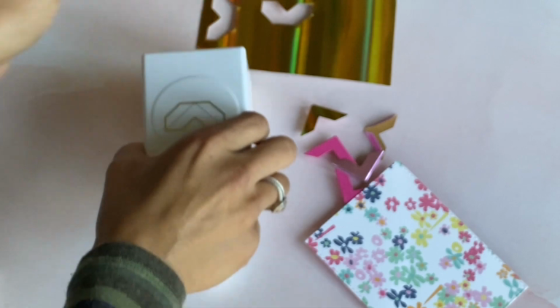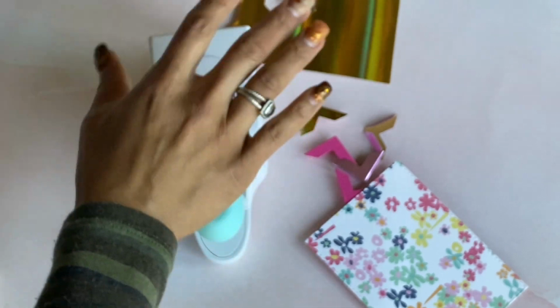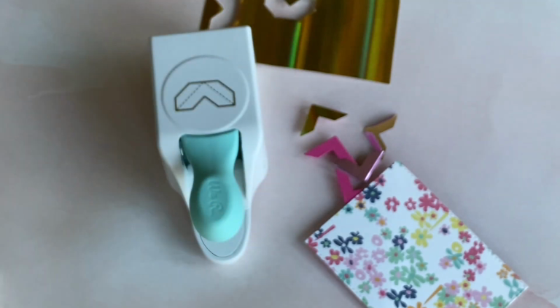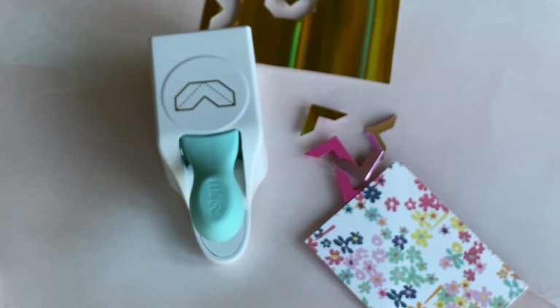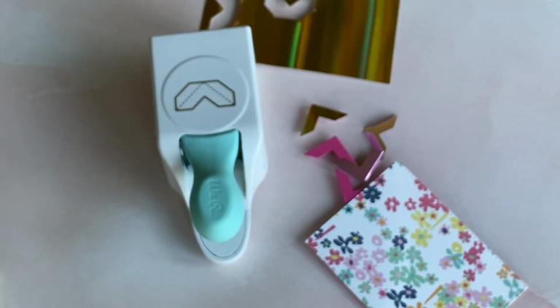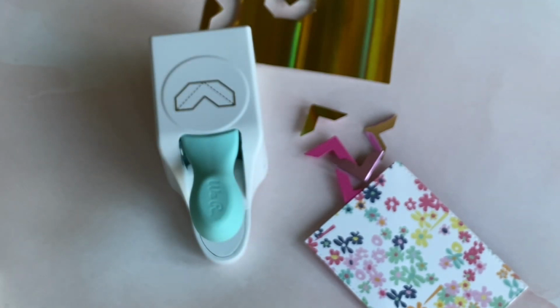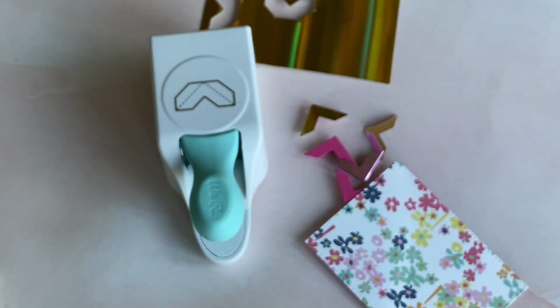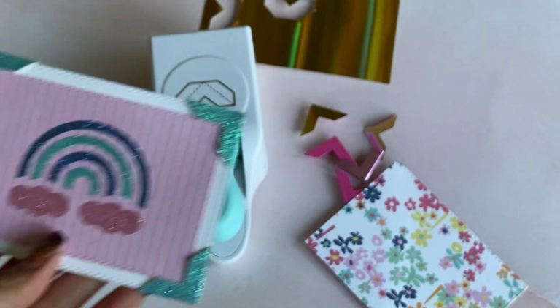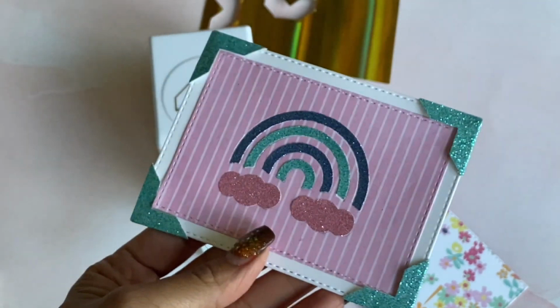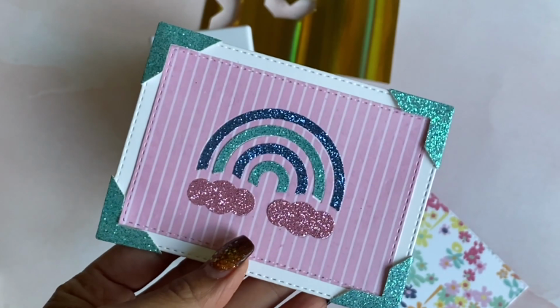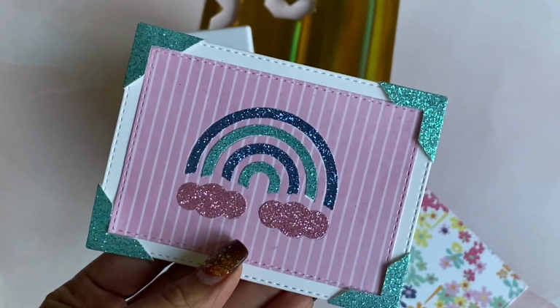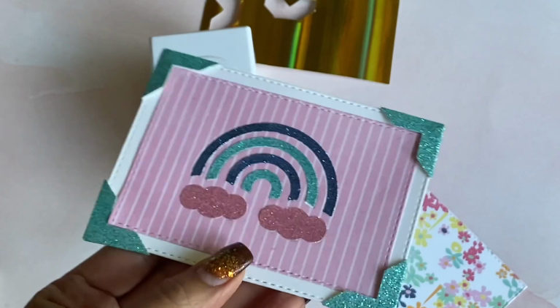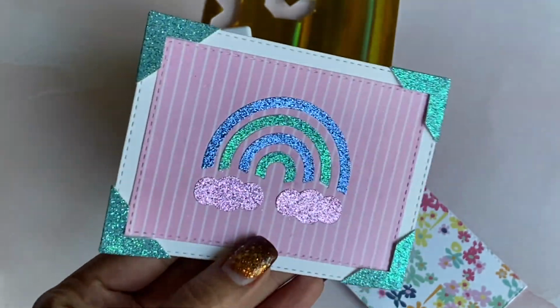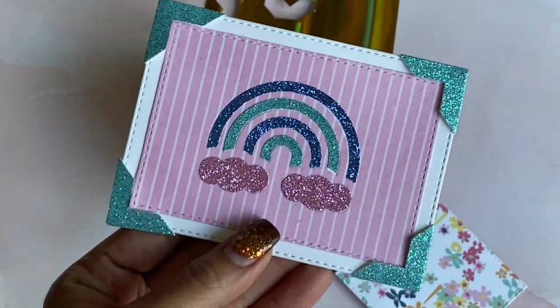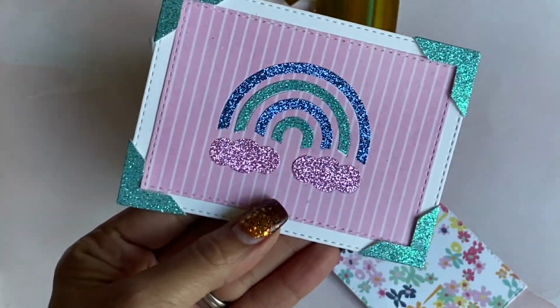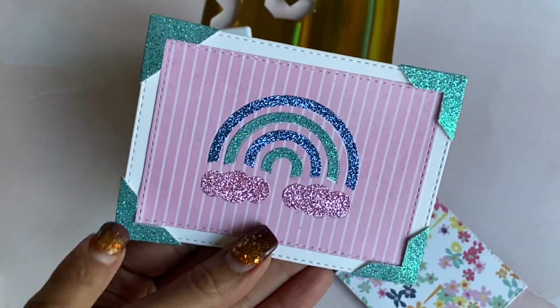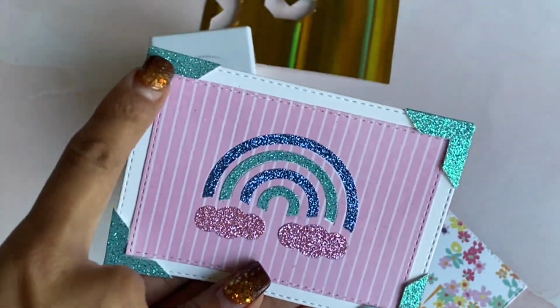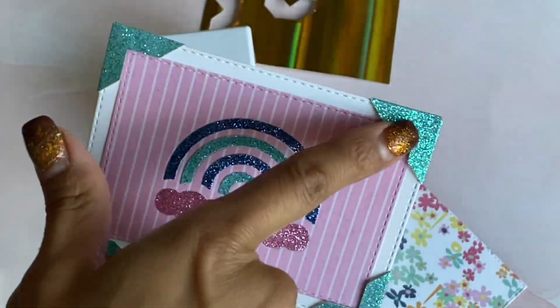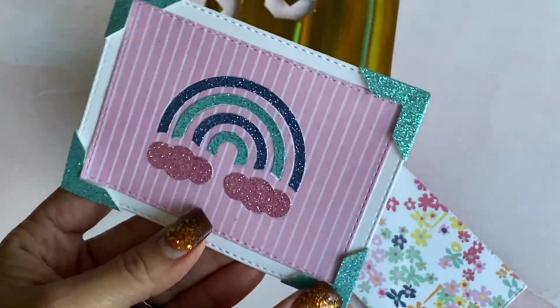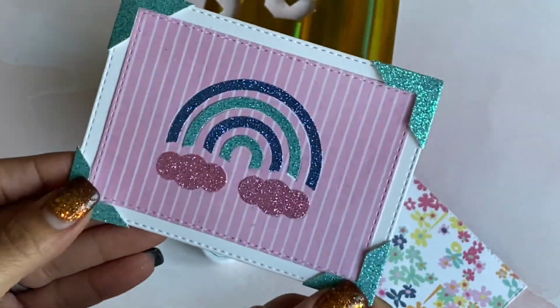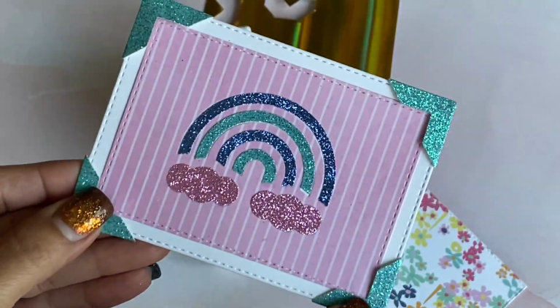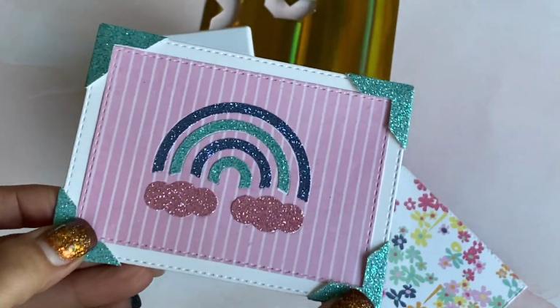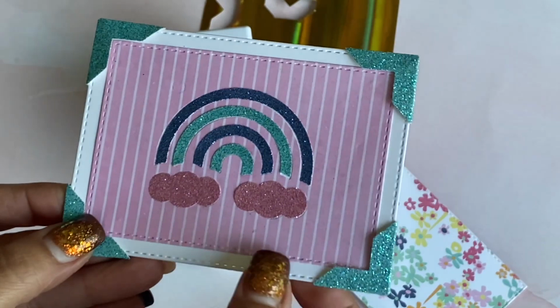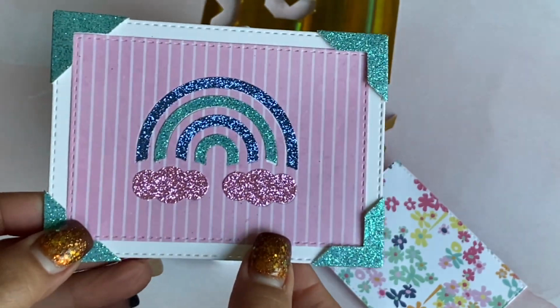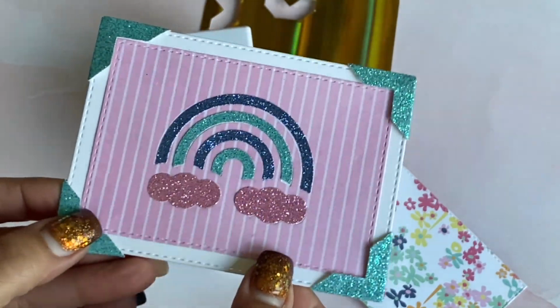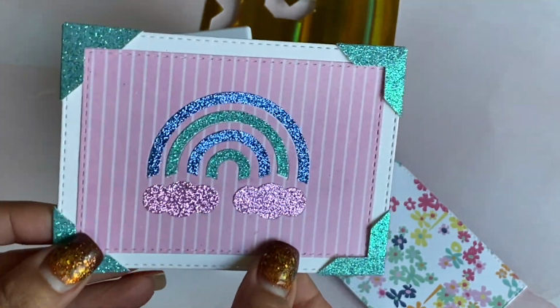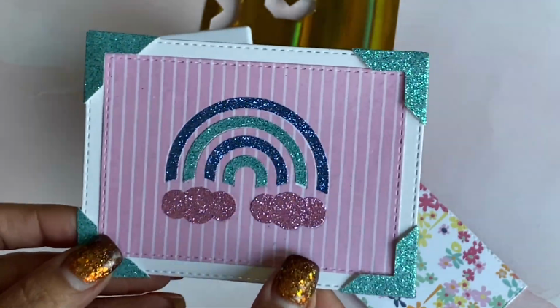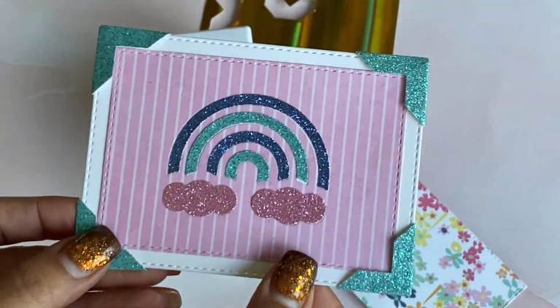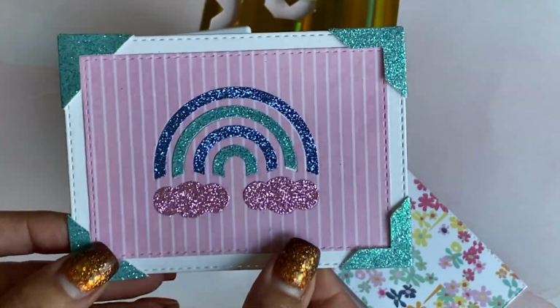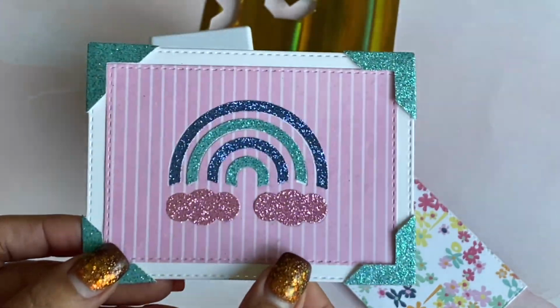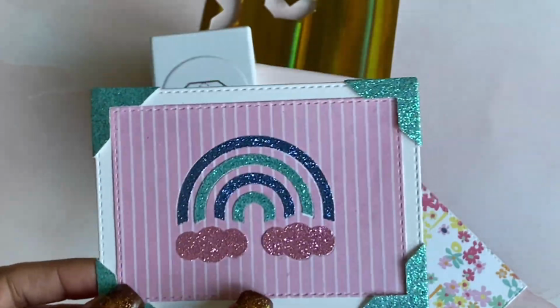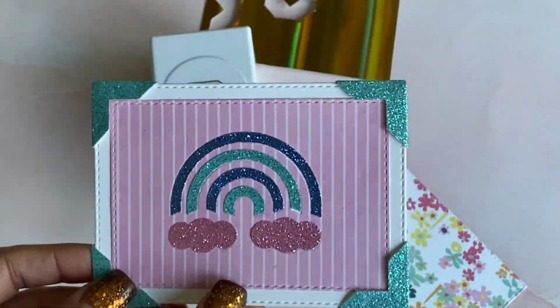I made a couple of examples. I made this one with four corners in really pretty glitter cardstock and I think it came out so pretty.